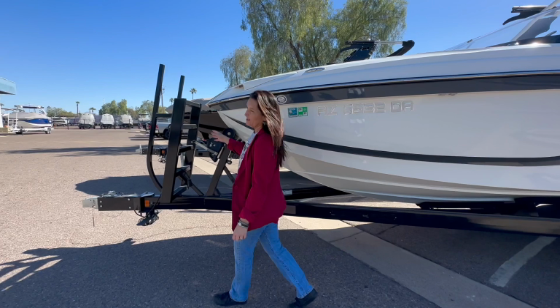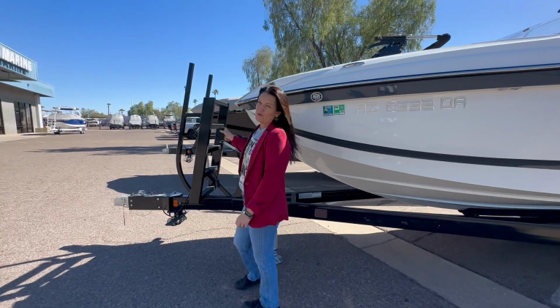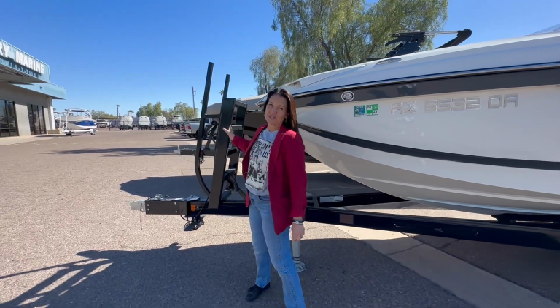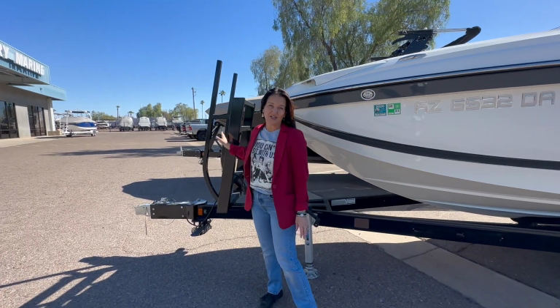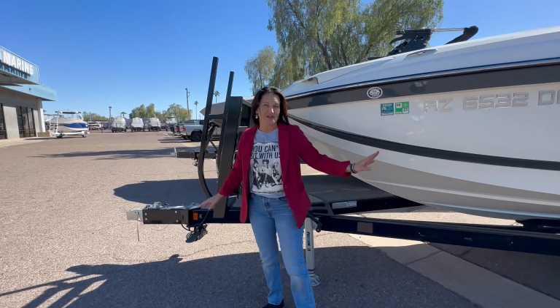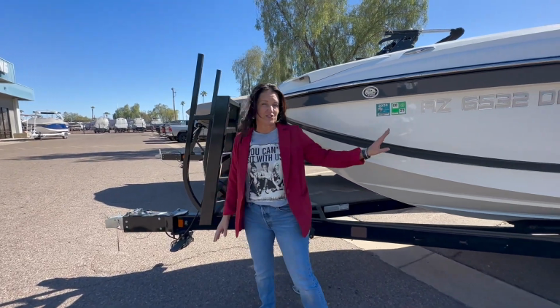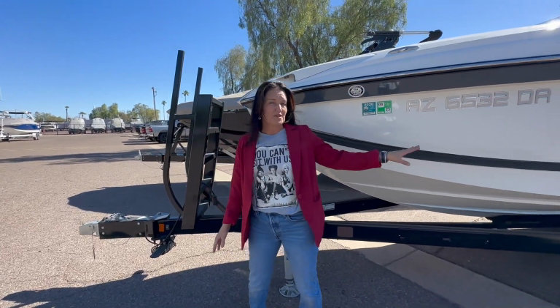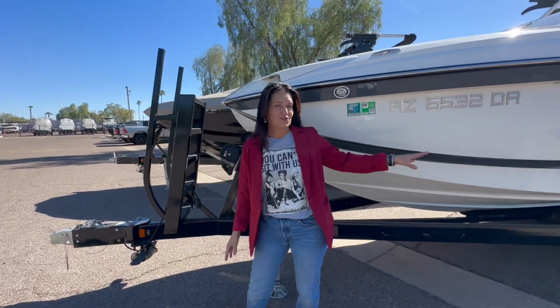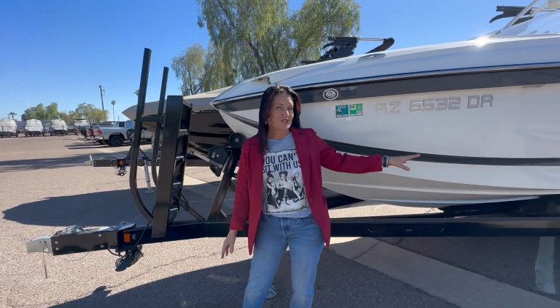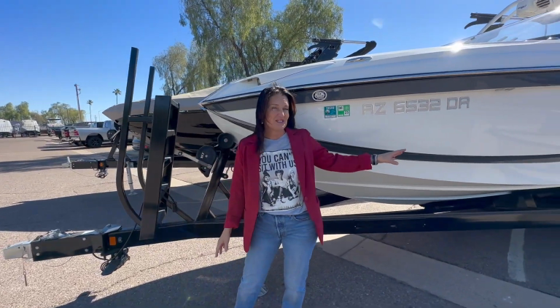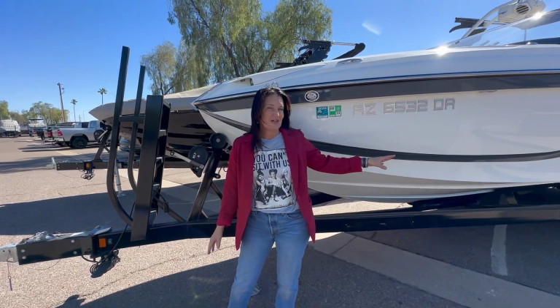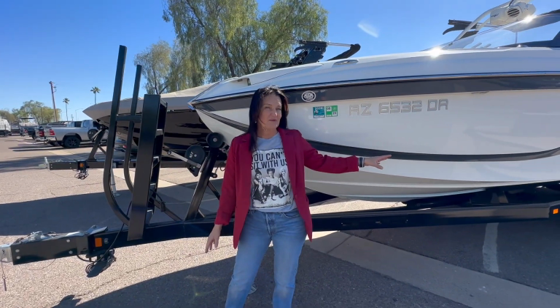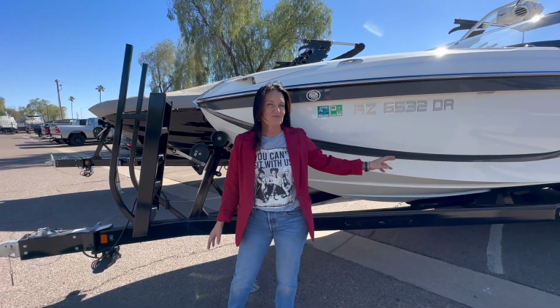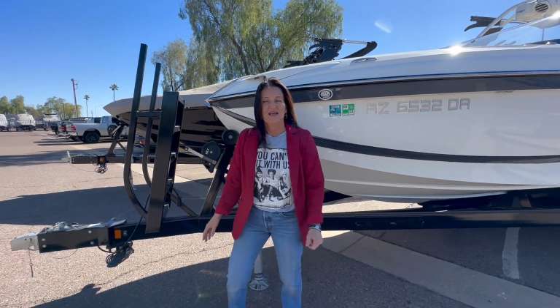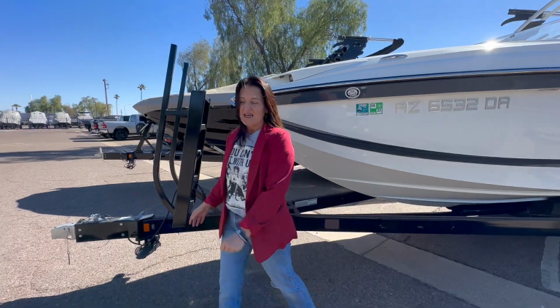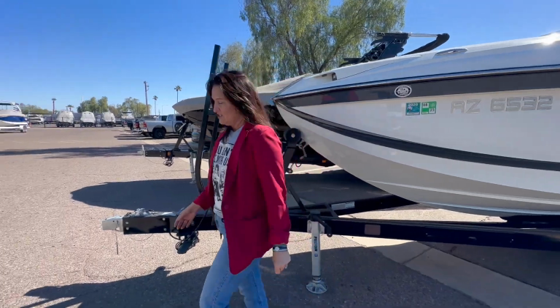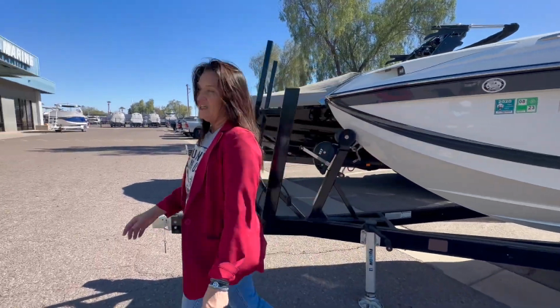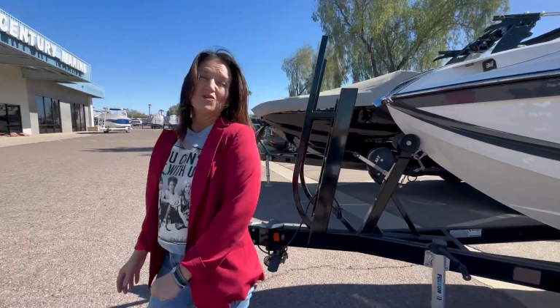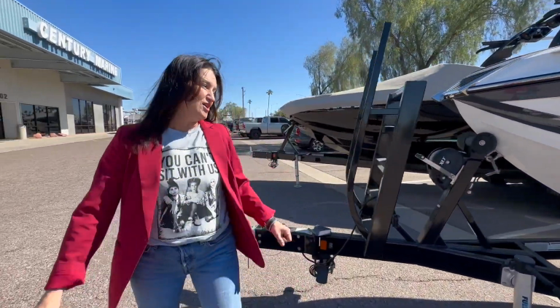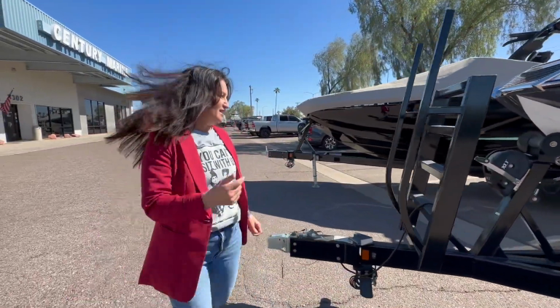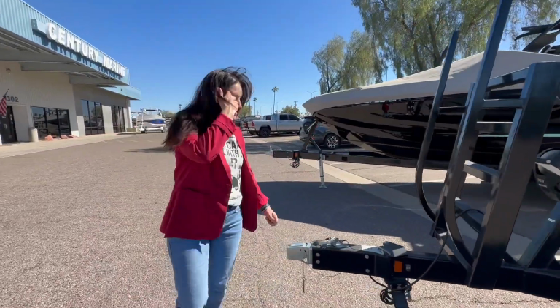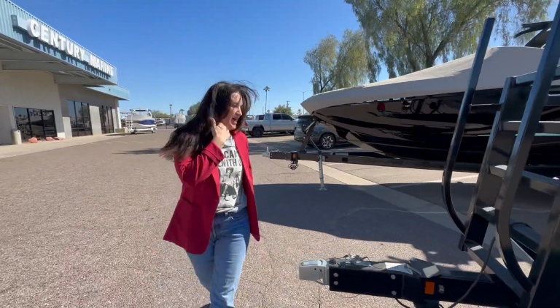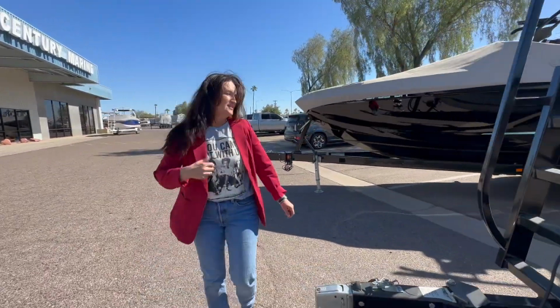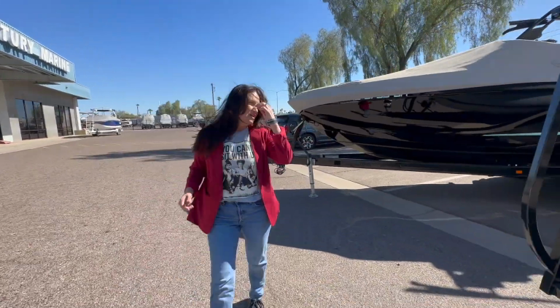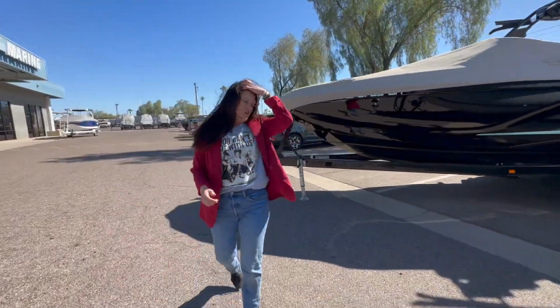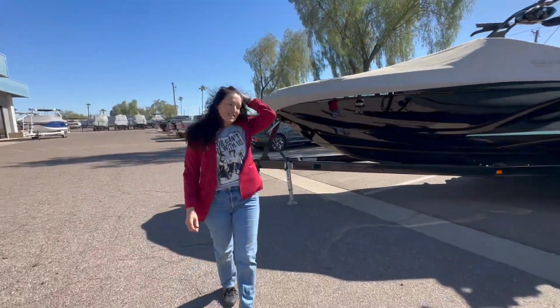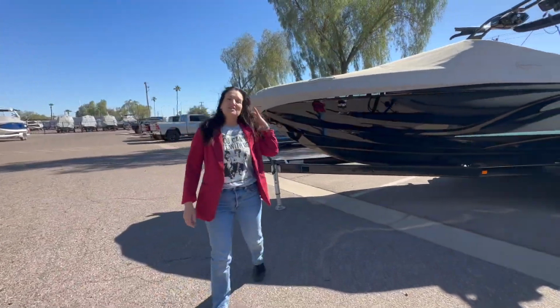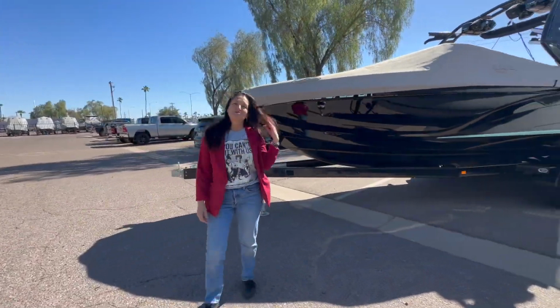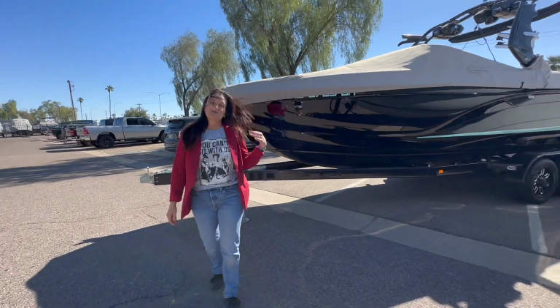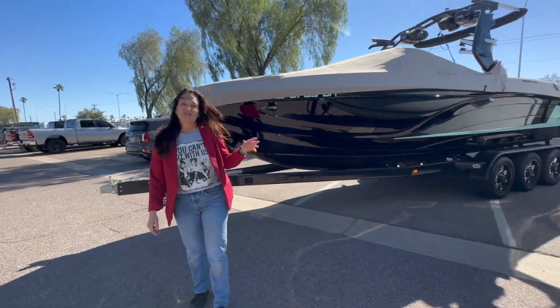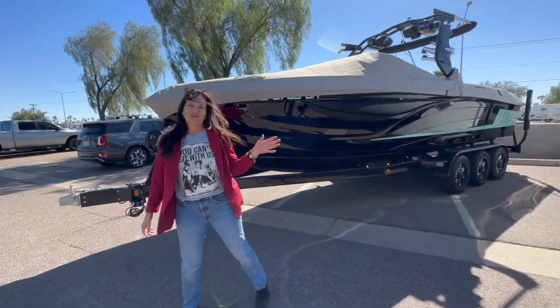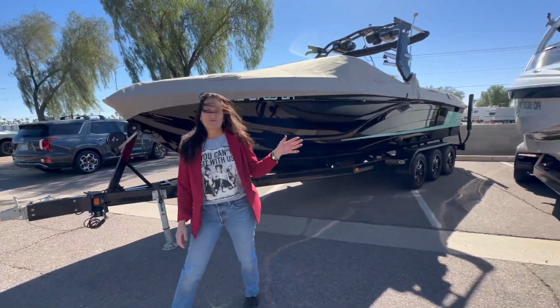We've got the front boarding ladder, we've got the triple axle trailer with the upgraded rims, and as we walk over here into the back, we're going to see some of the options that we've included with this boat.